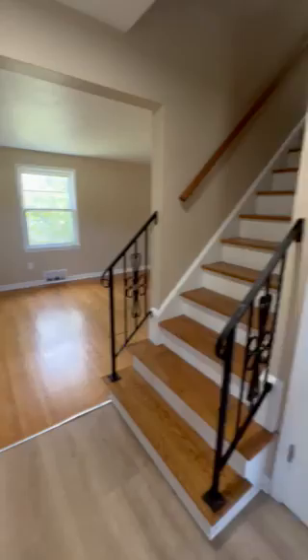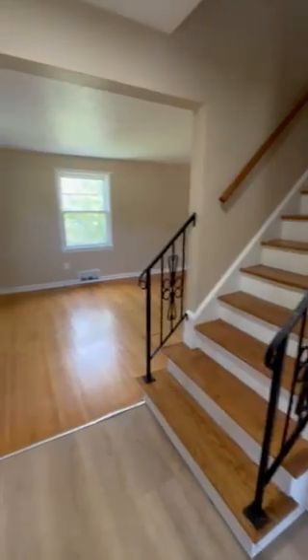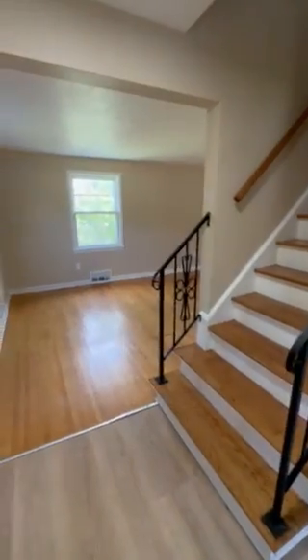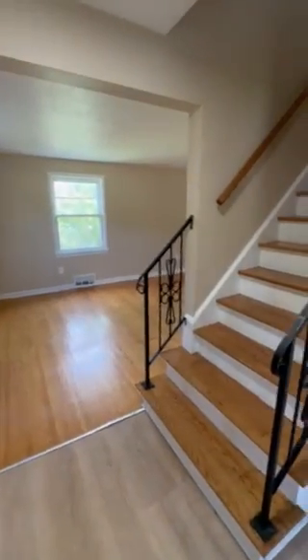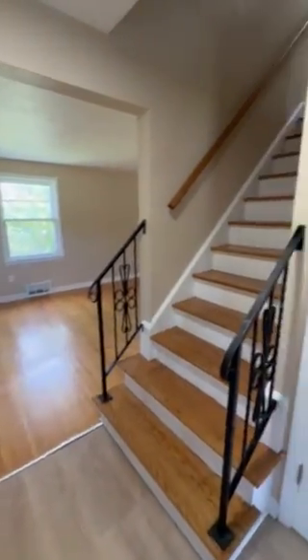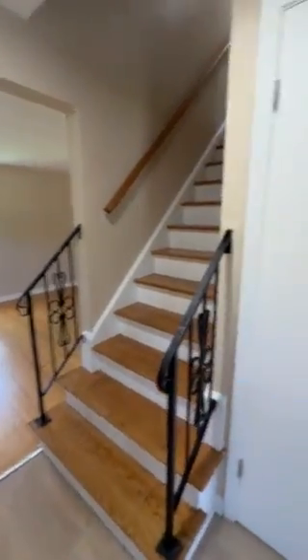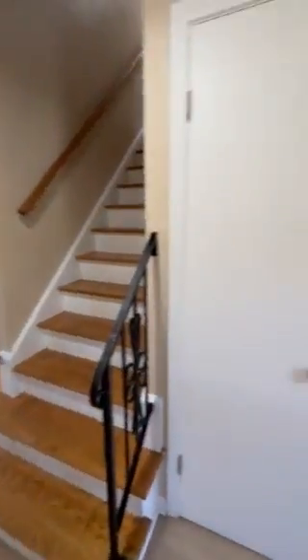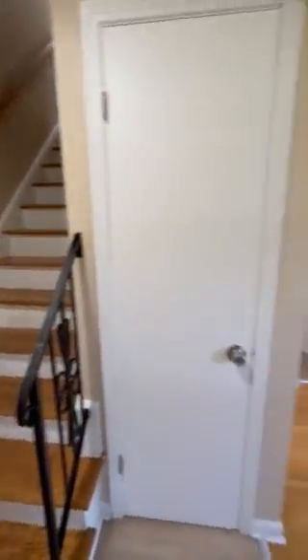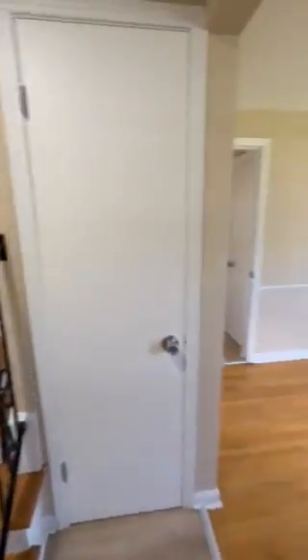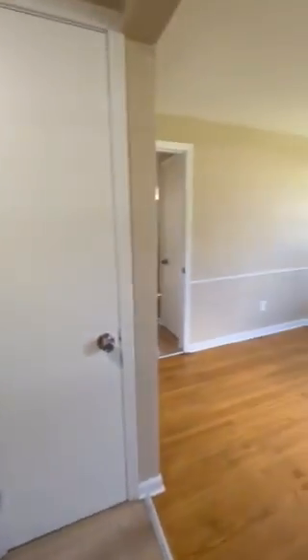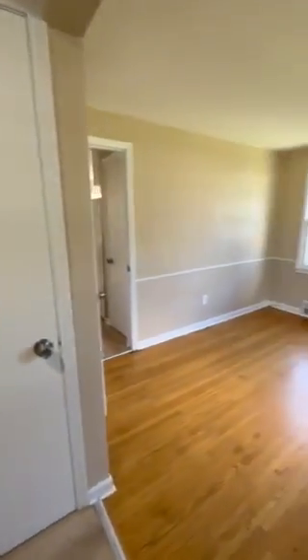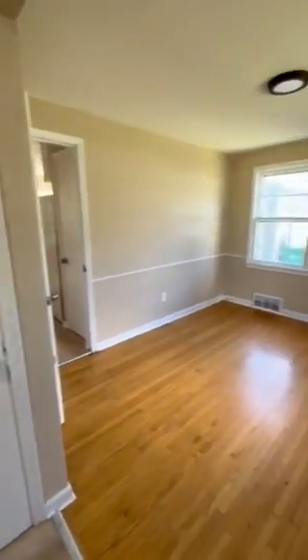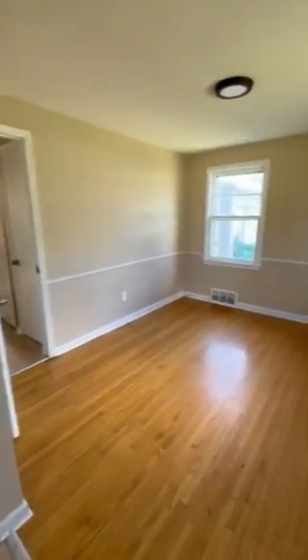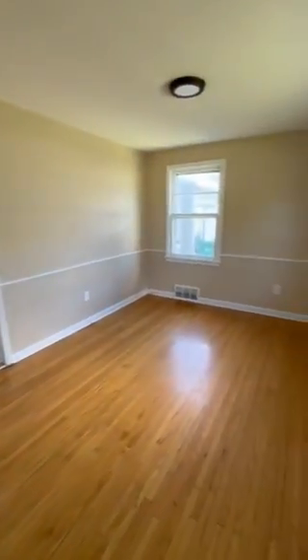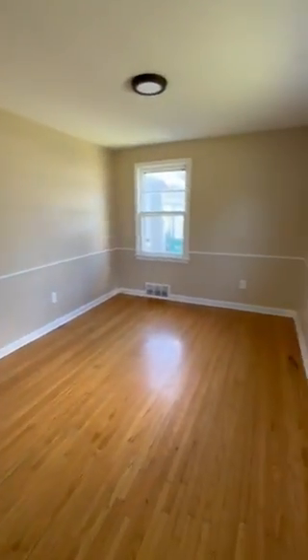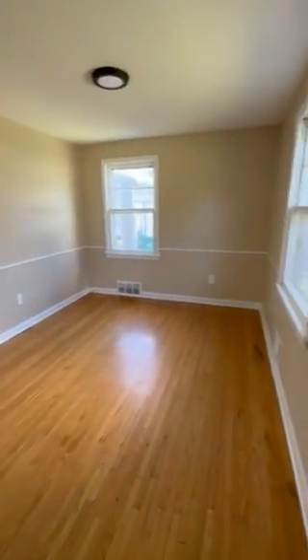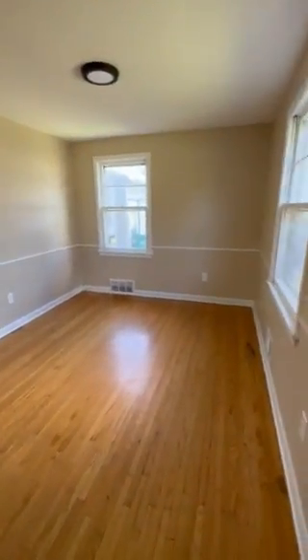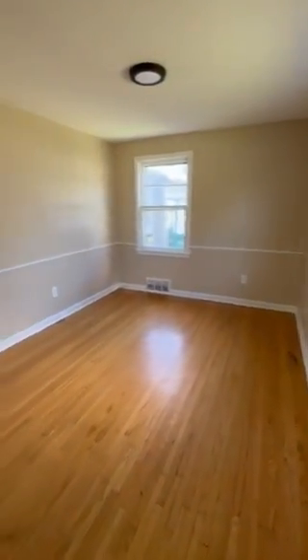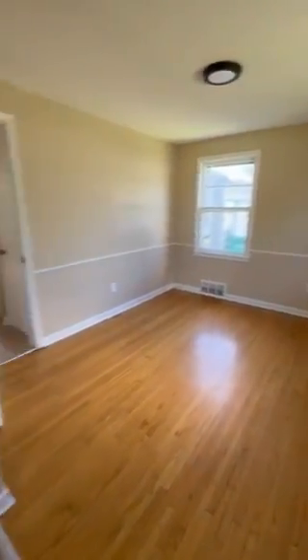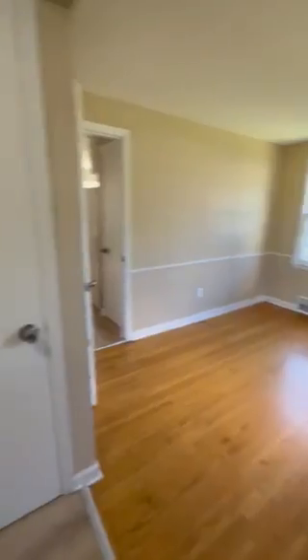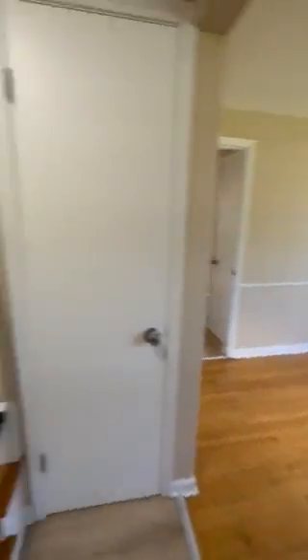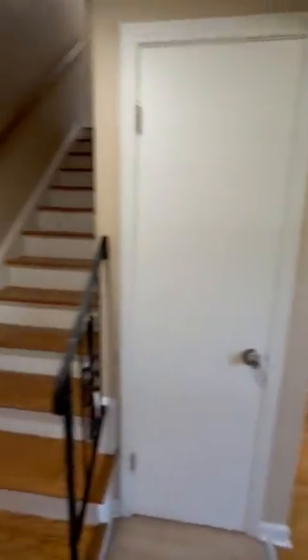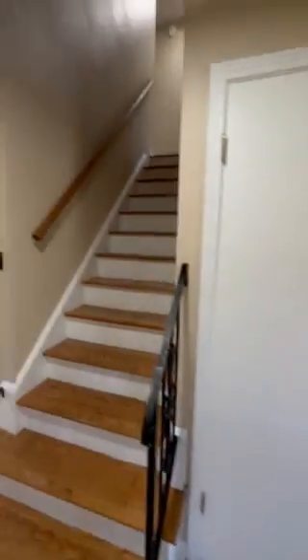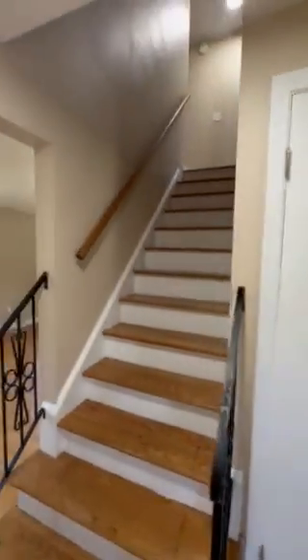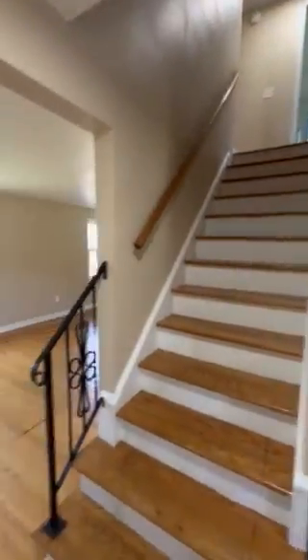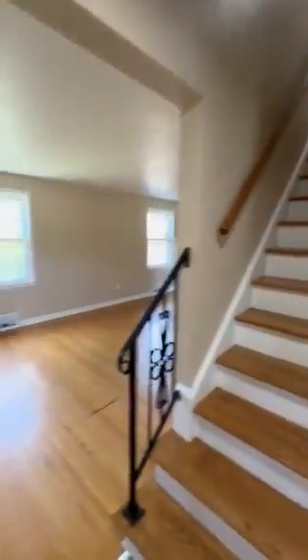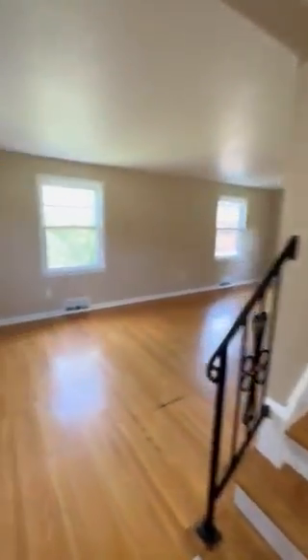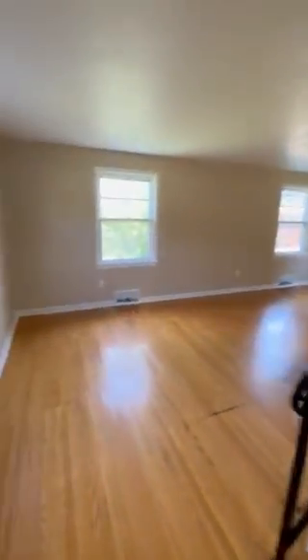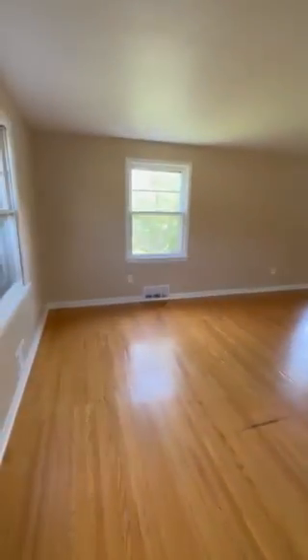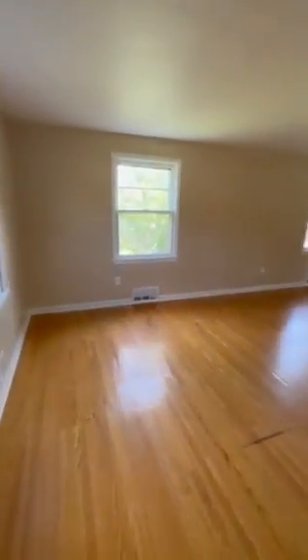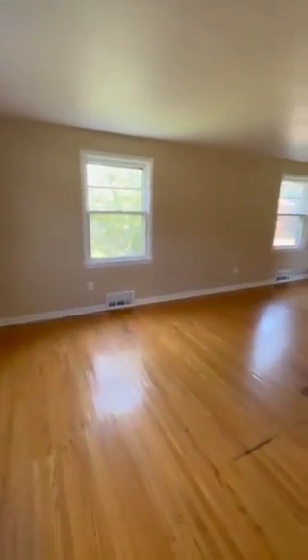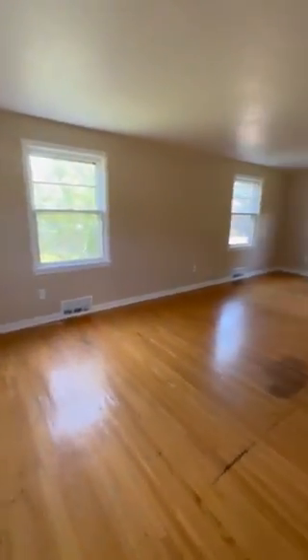Front door opens up to this entrance here. To the right we have this dining room area. Stairs to upstairs, and to the left brings you right into our living room here.